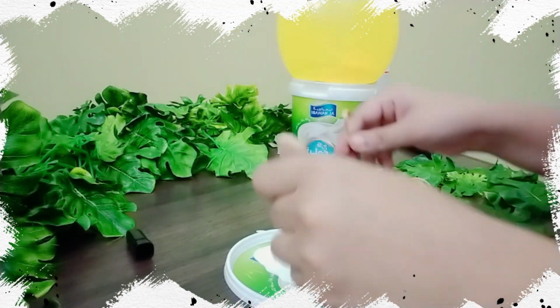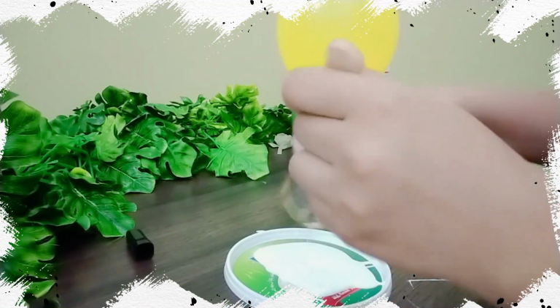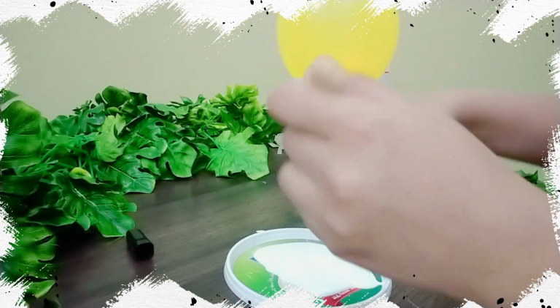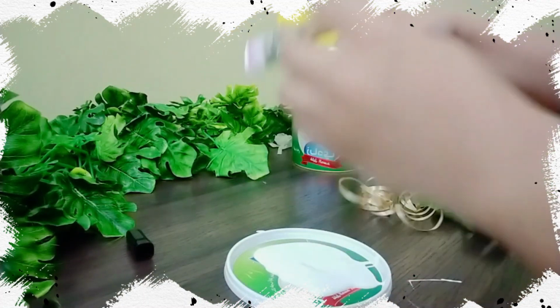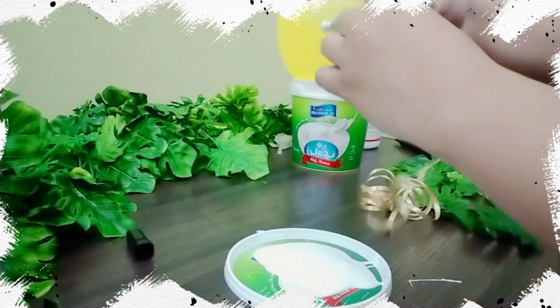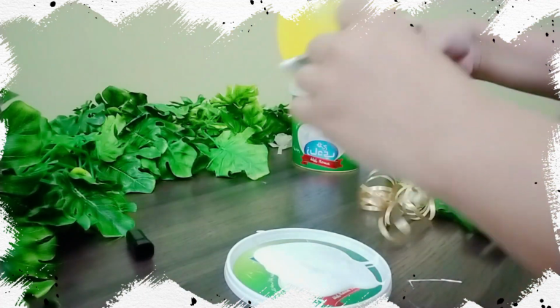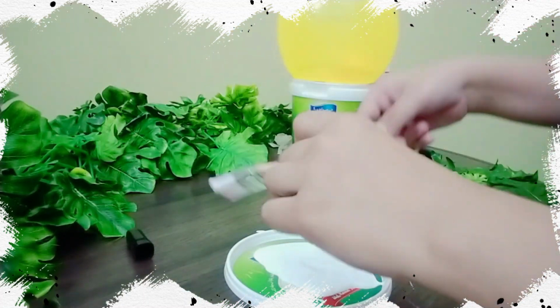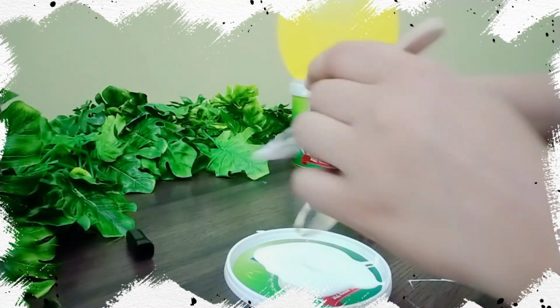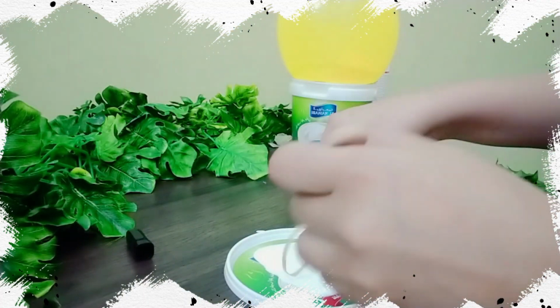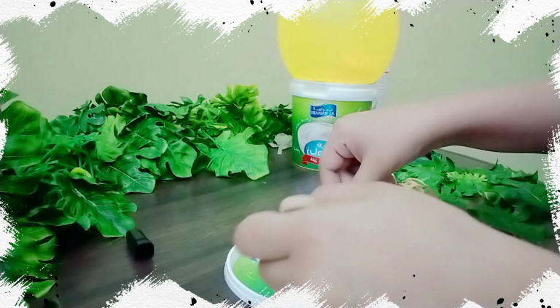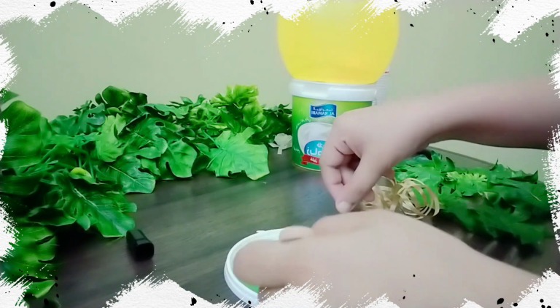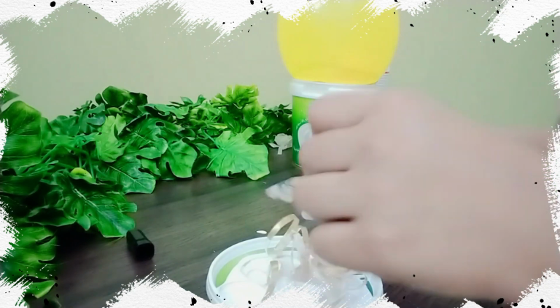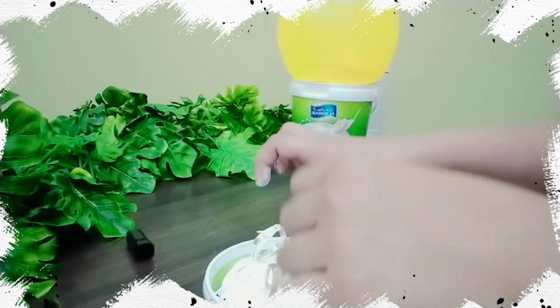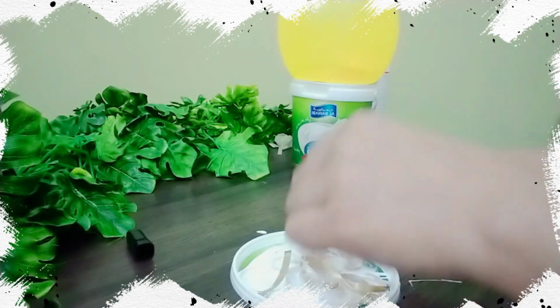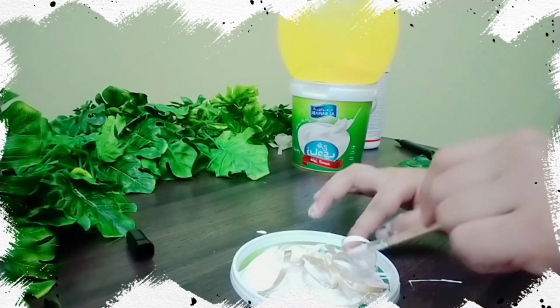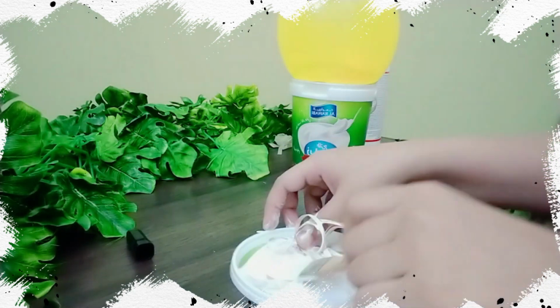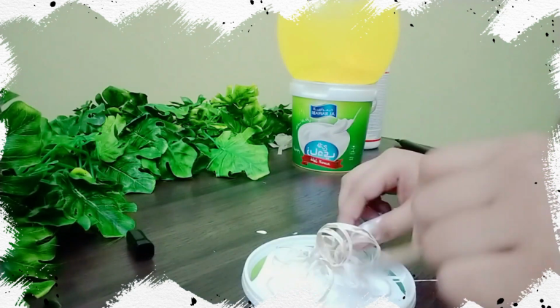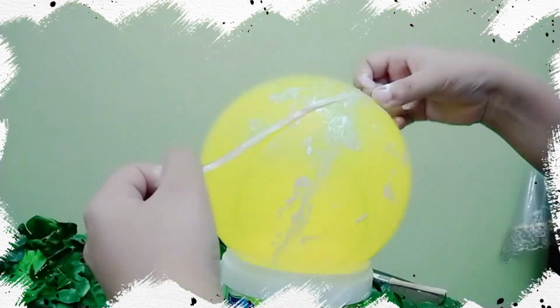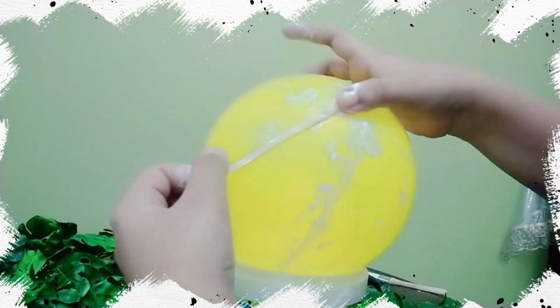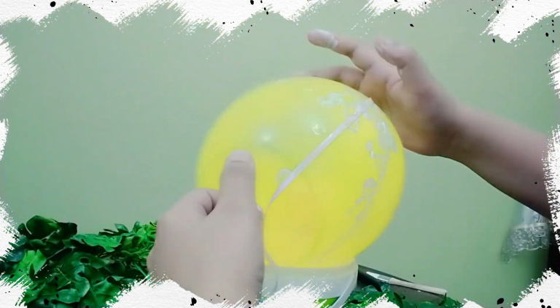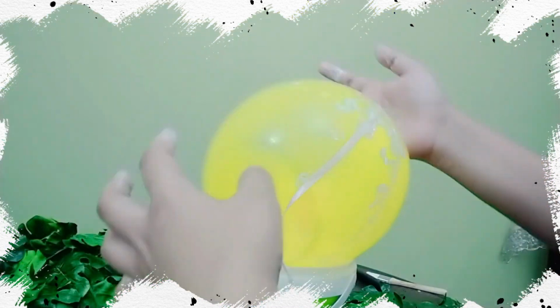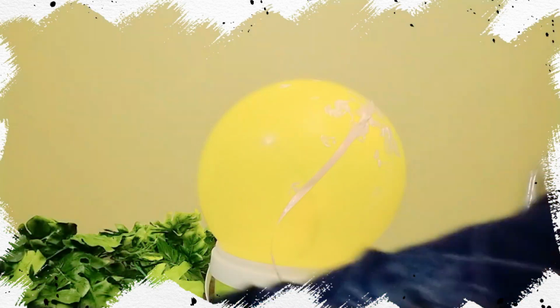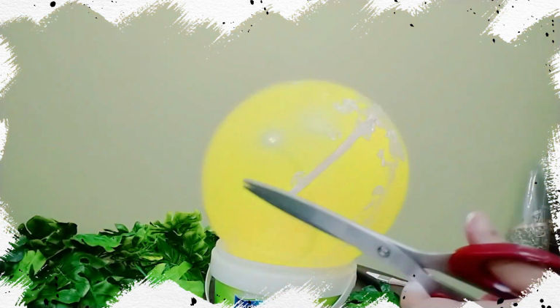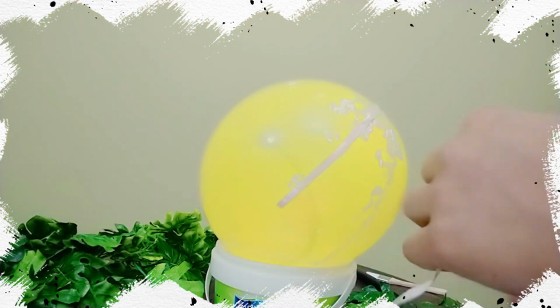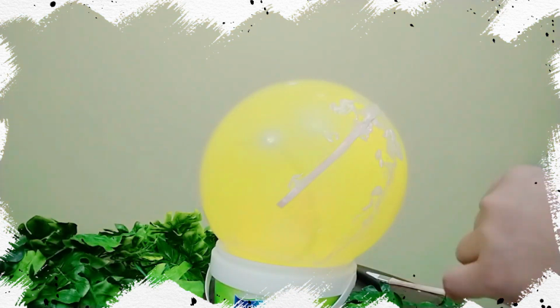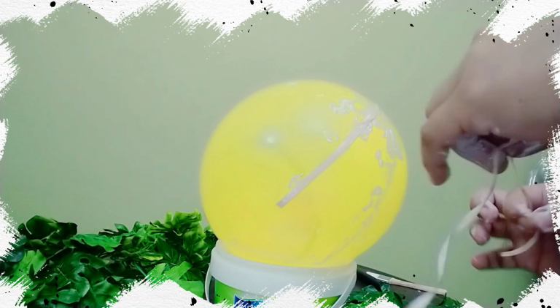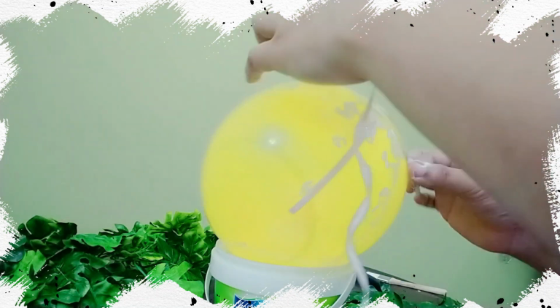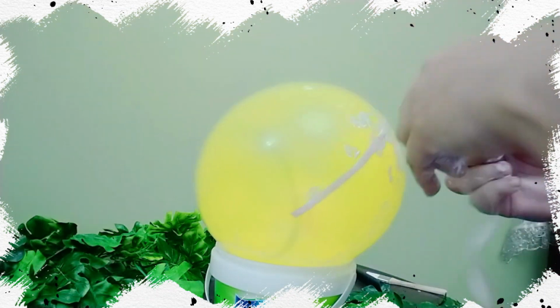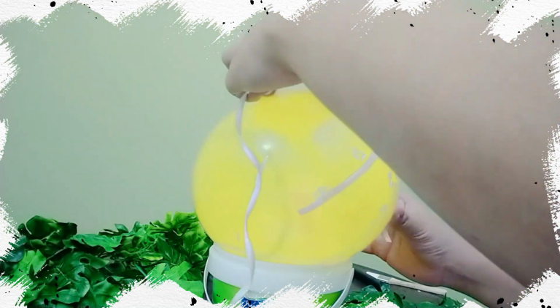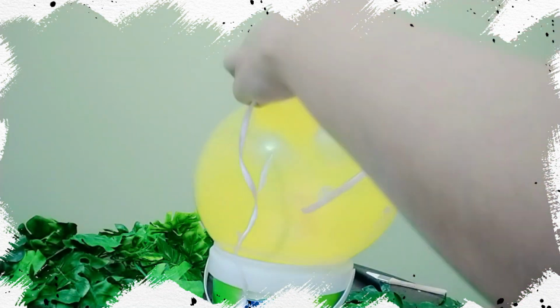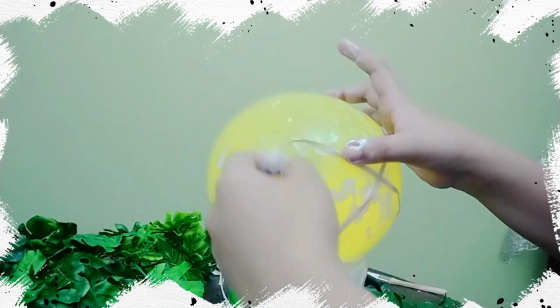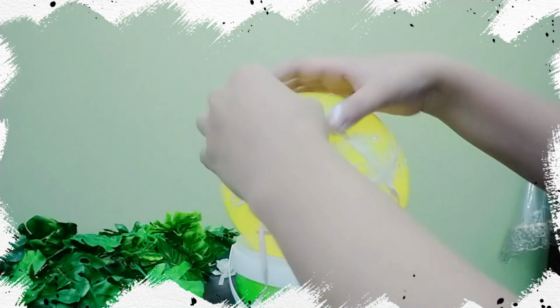Next, I took some mod podge on a plate and dipped thin pale gold ribbon into it and fixed it onto the balloon in small strips.